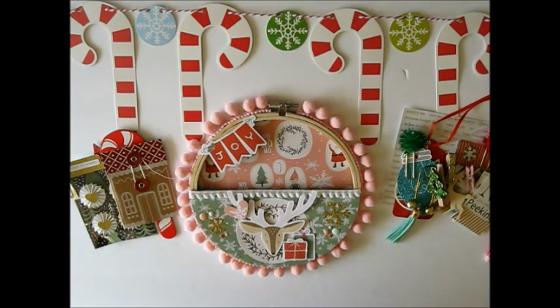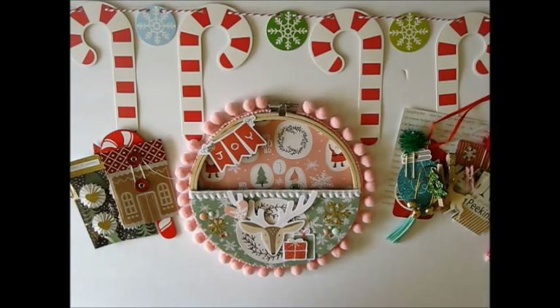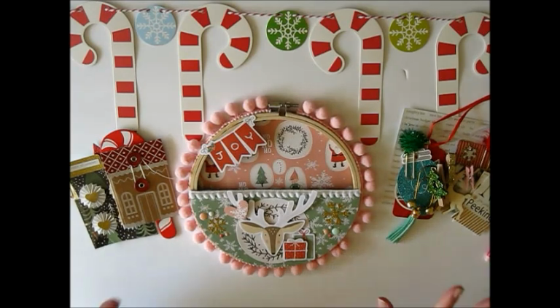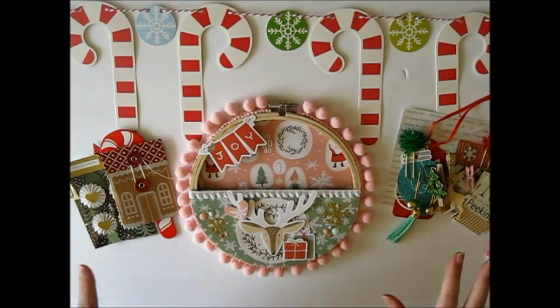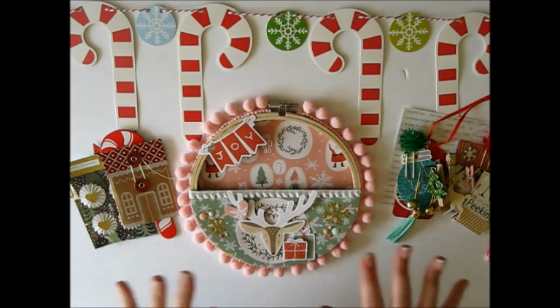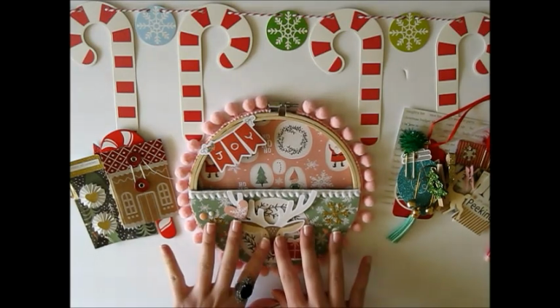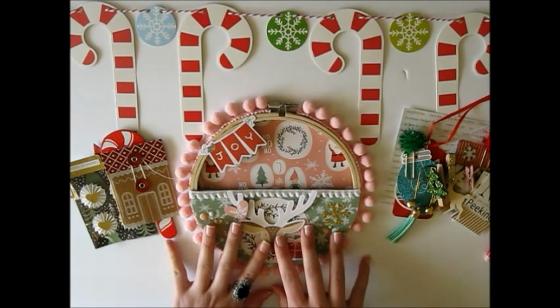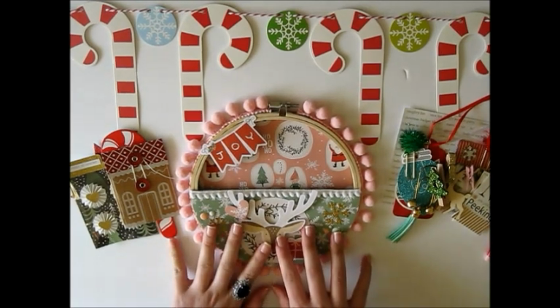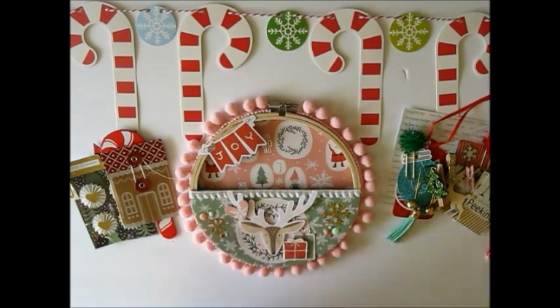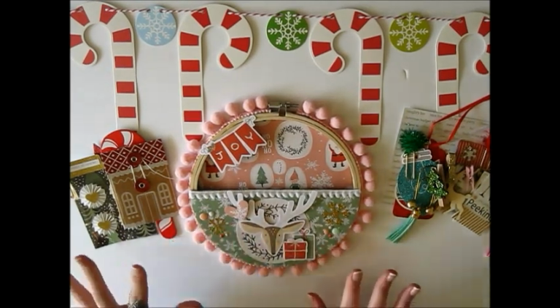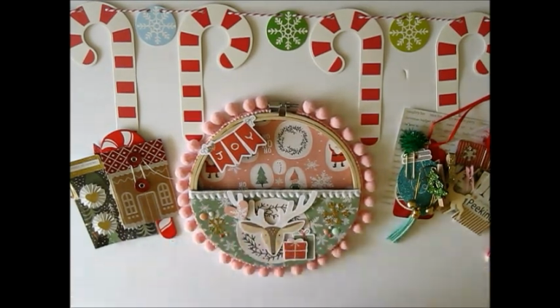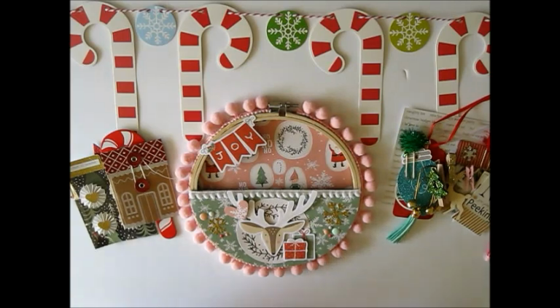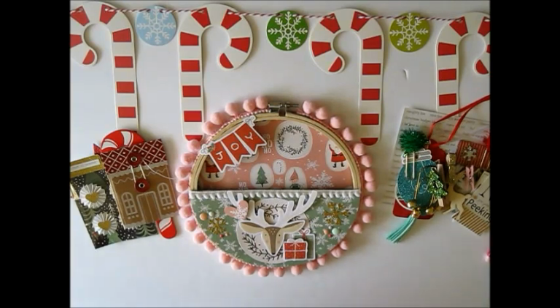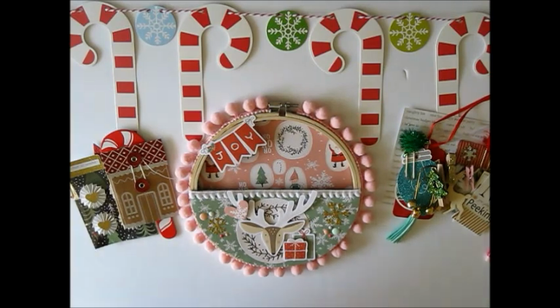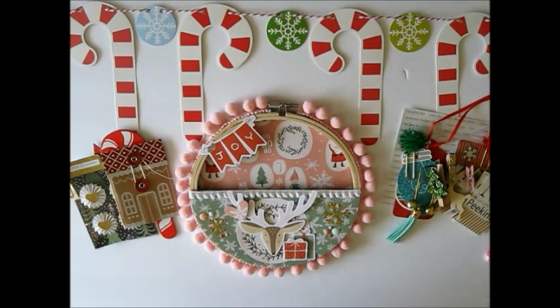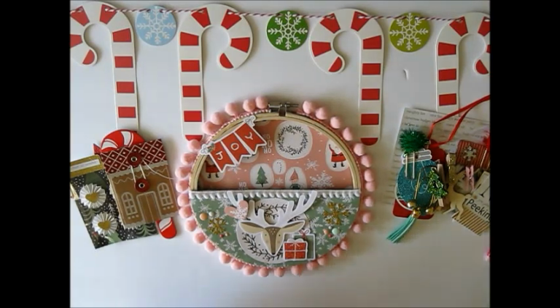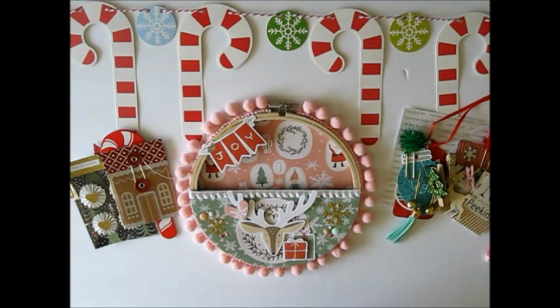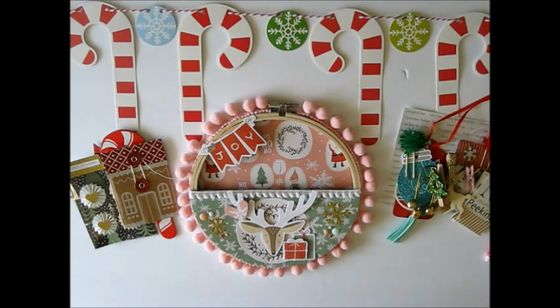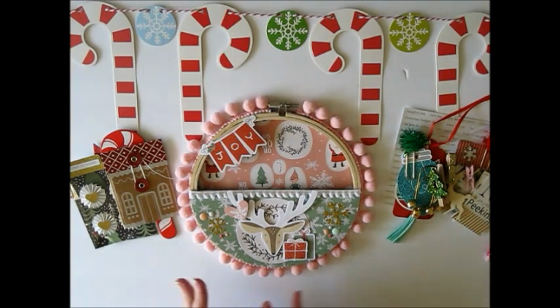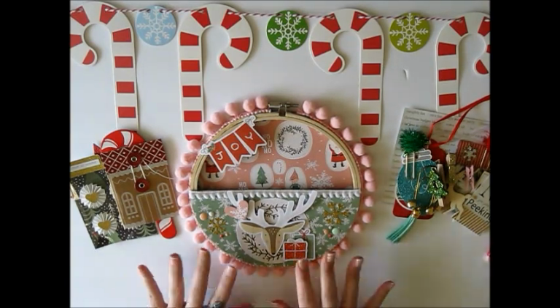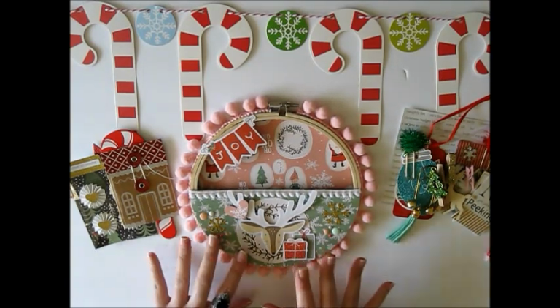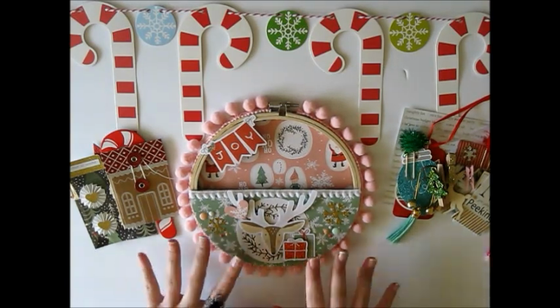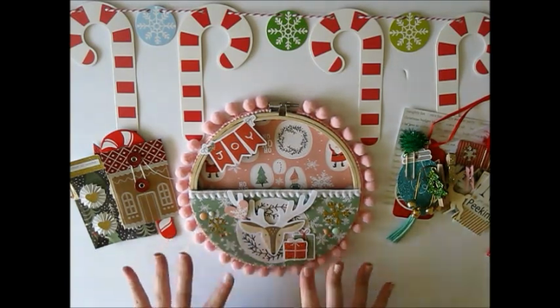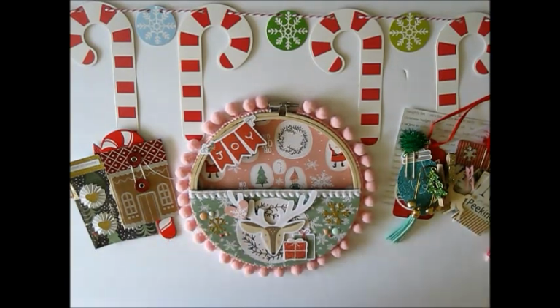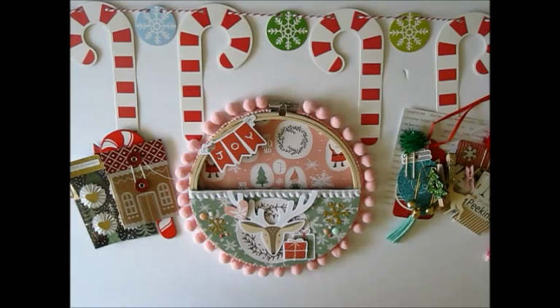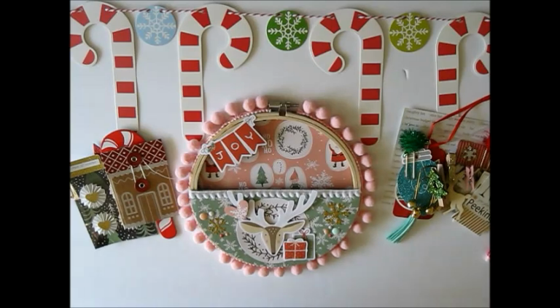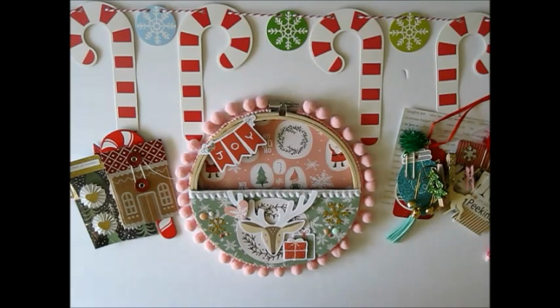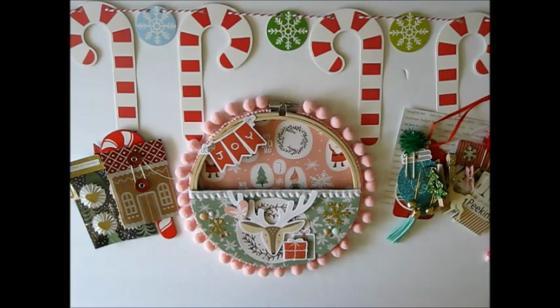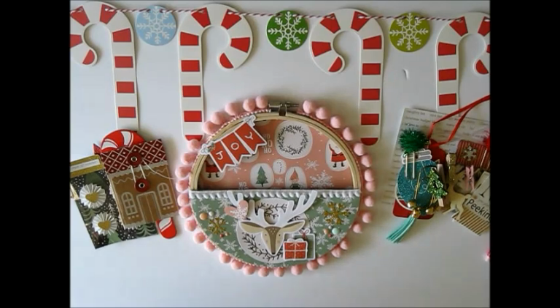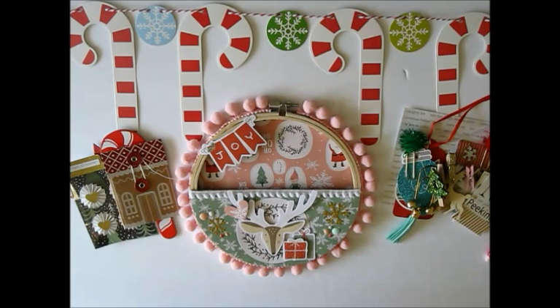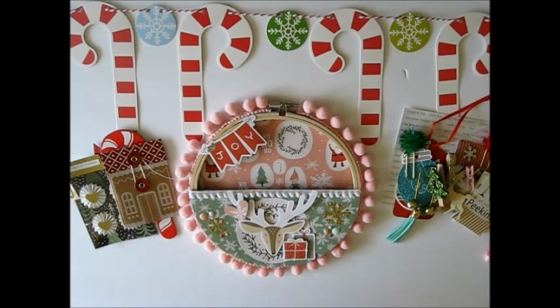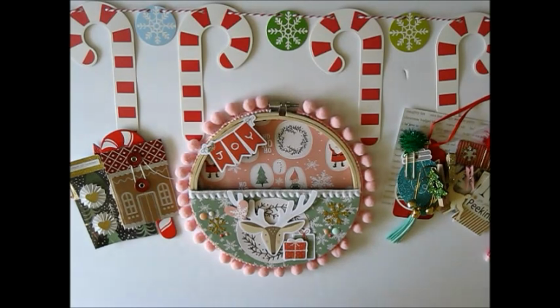Now I just have to try to get all of this to fit in here. If it doesn't, that's fine because I'm going to add extra little goodie bags with the happy mail — so if it all doesn't fit, I can just include the rest in a different goodie bag.